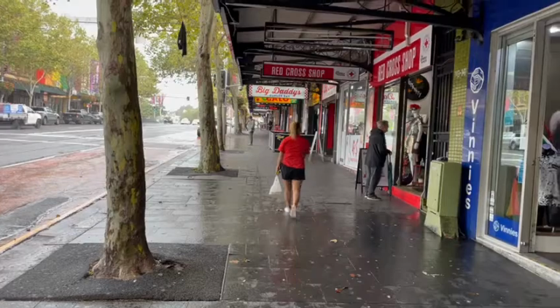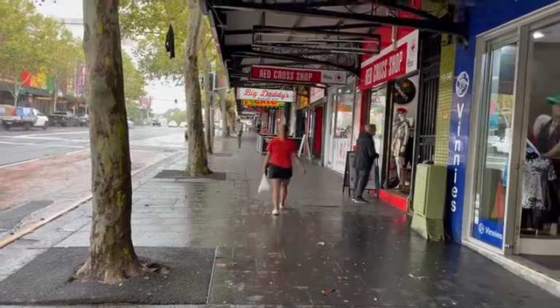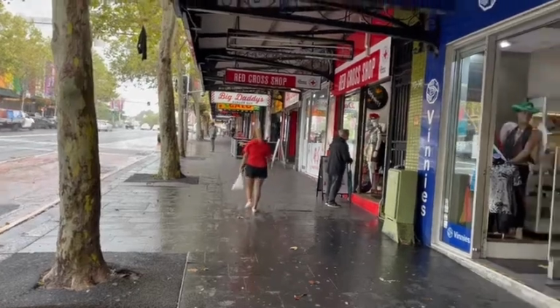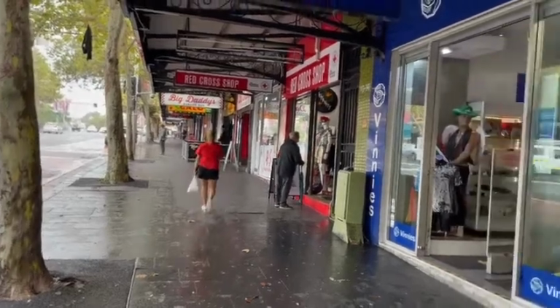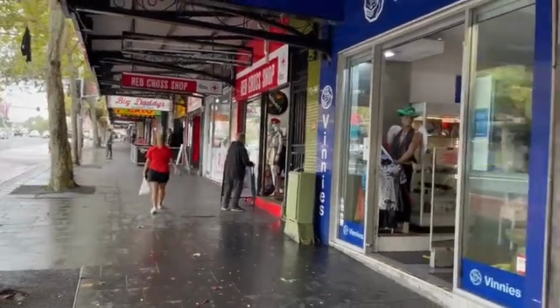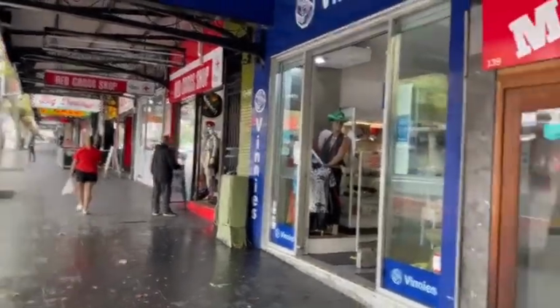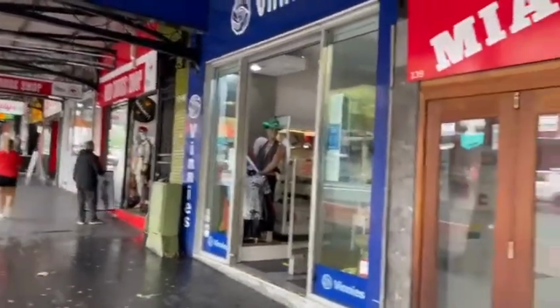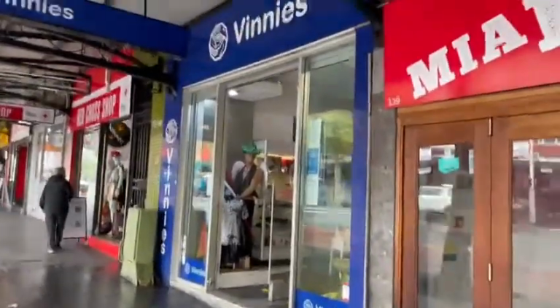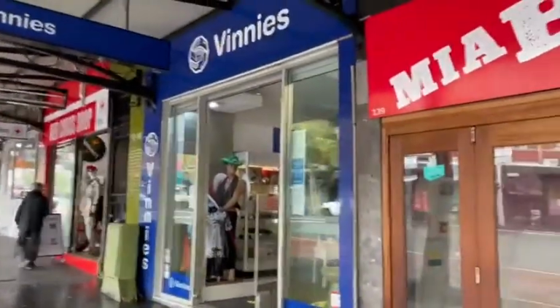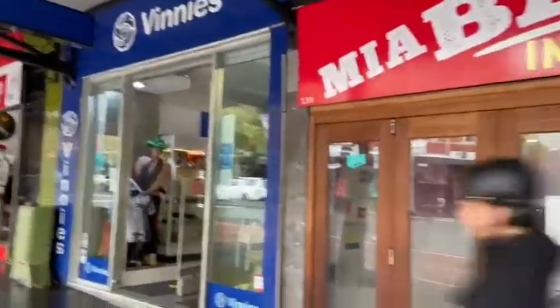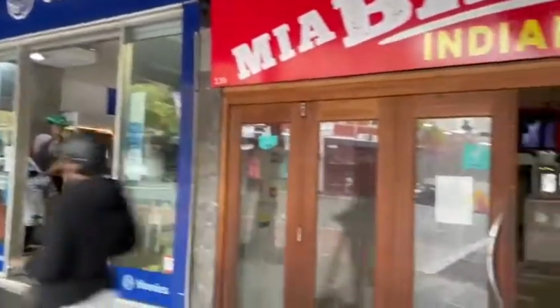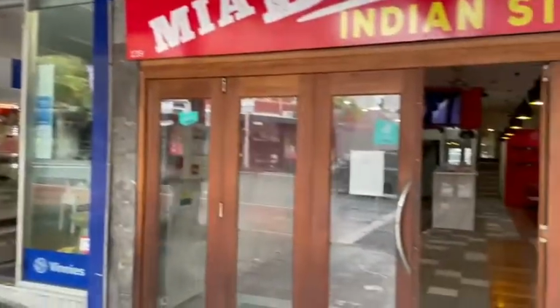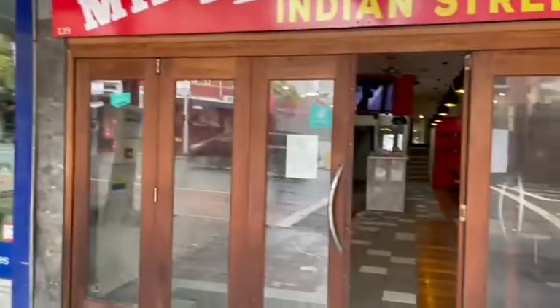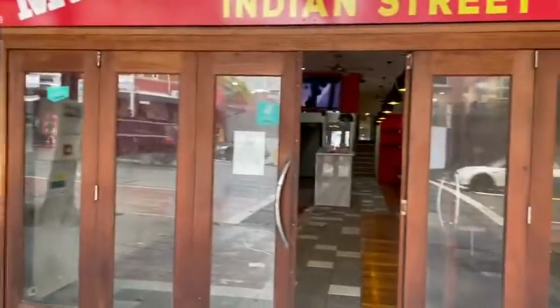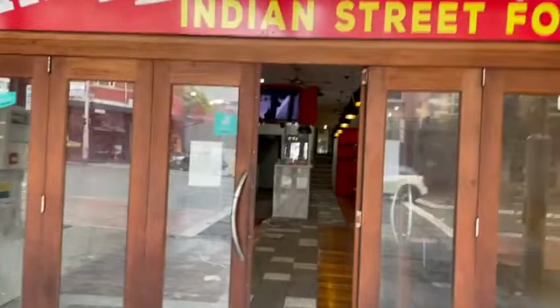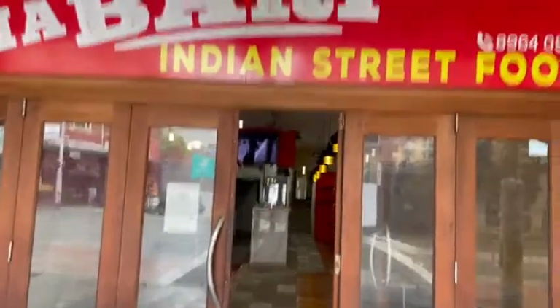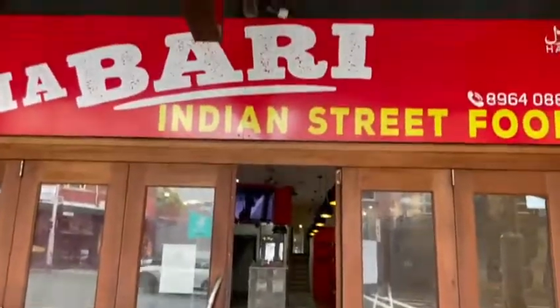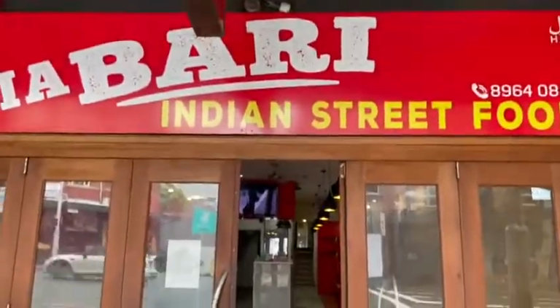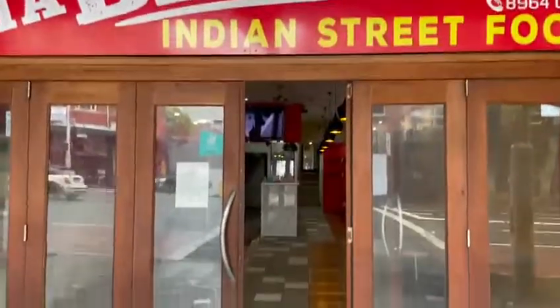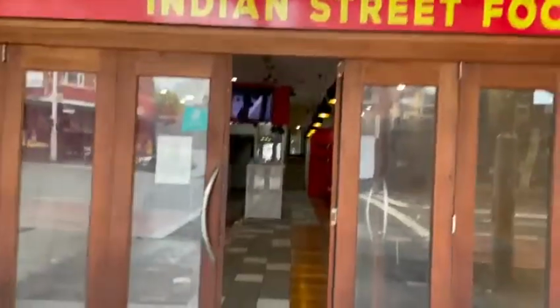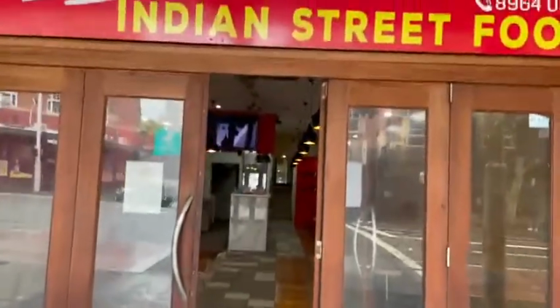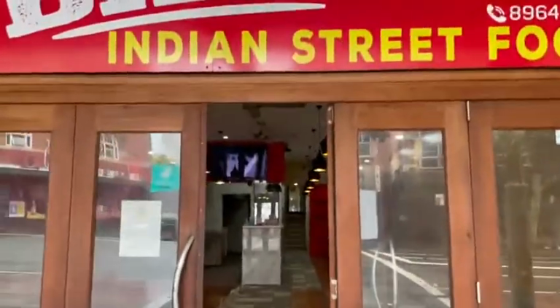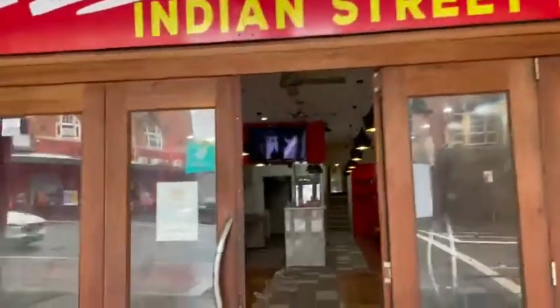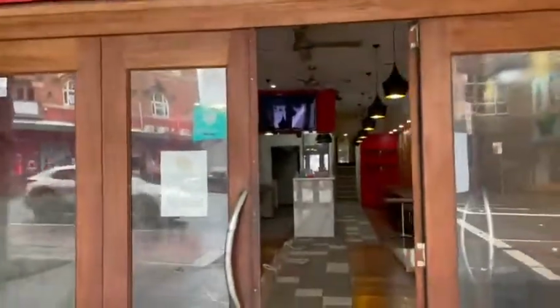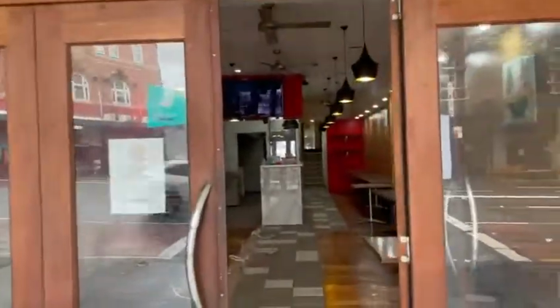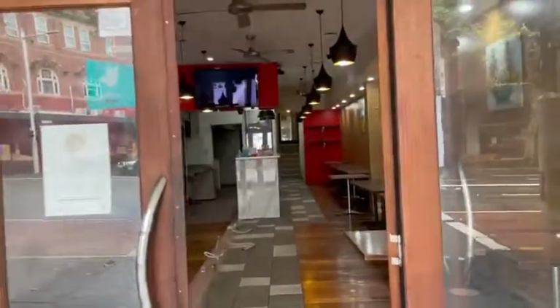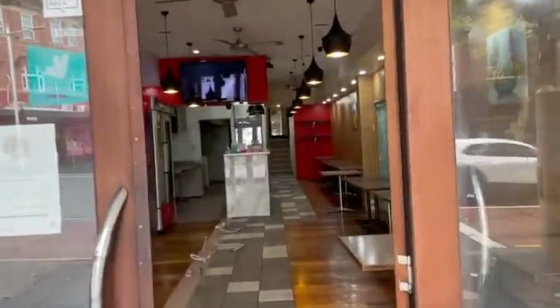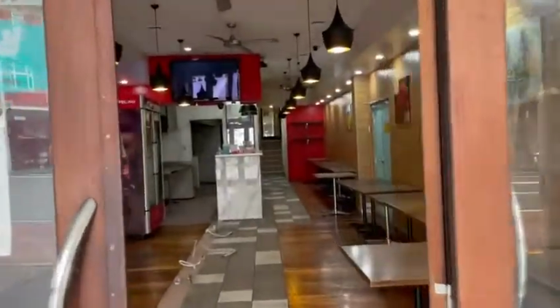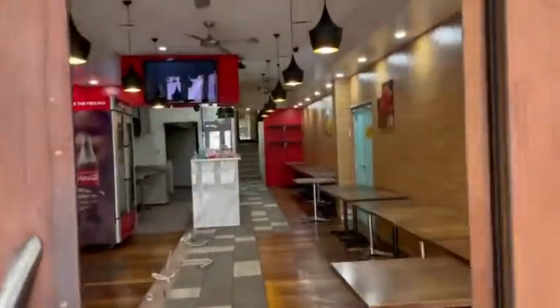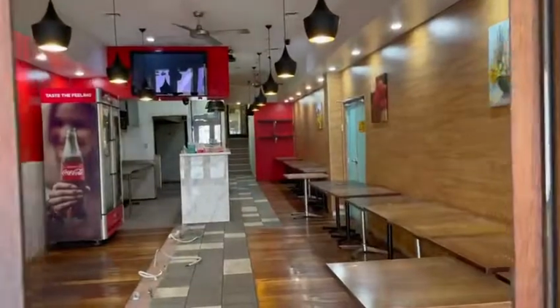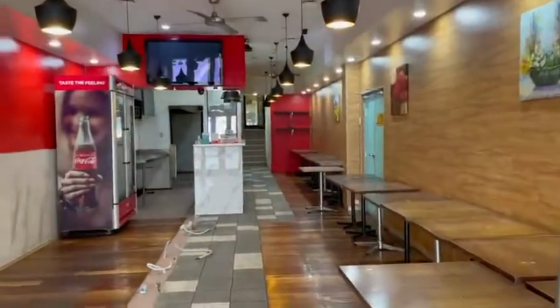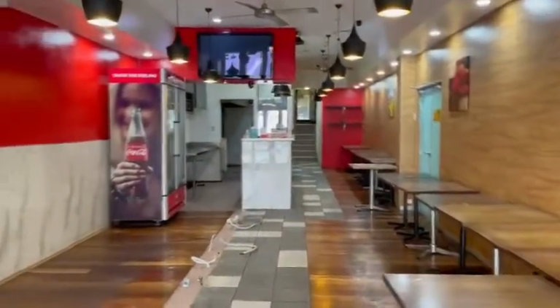I'm Conrad Vass from Space Property Agency. We're doing our walkthrough video of a new listing come to market — that's Shop 139 Oxford Street in Darlinghurst.